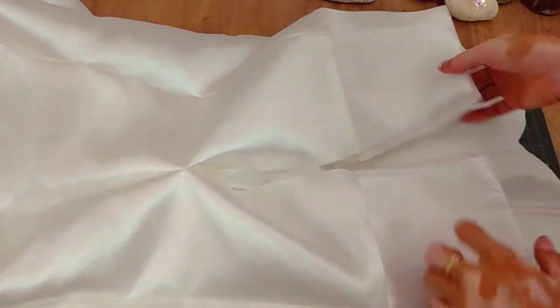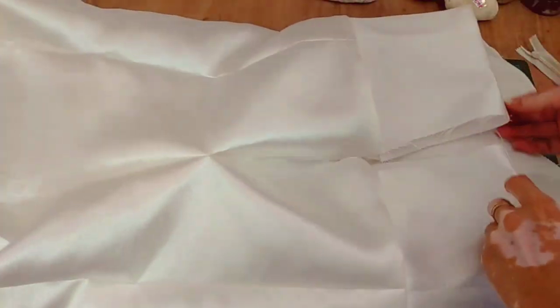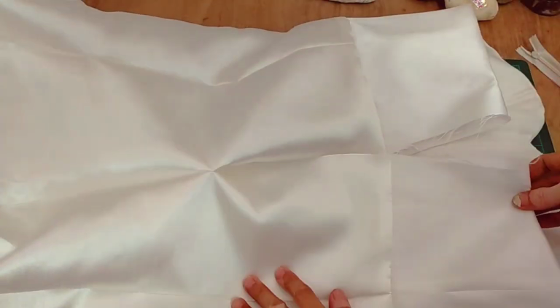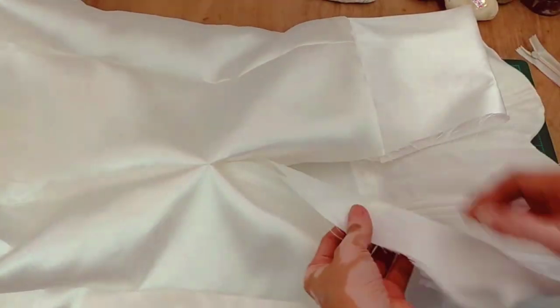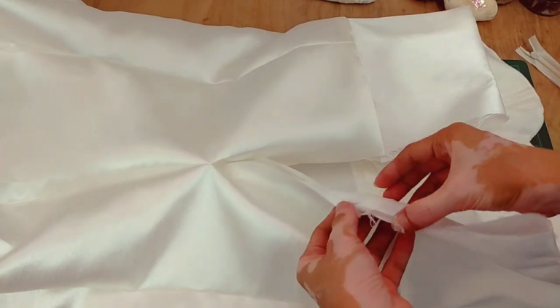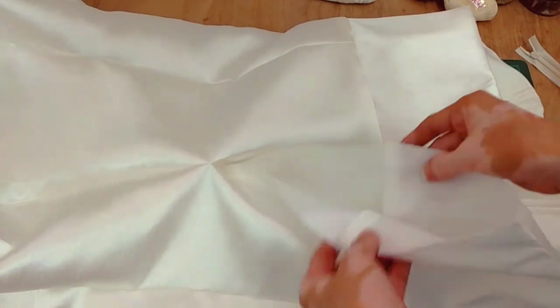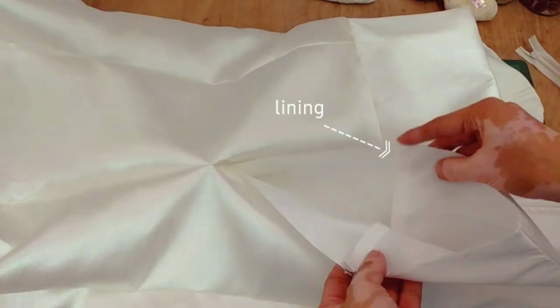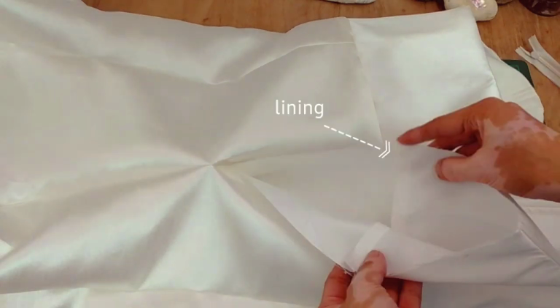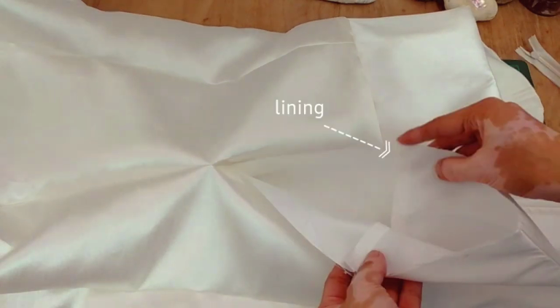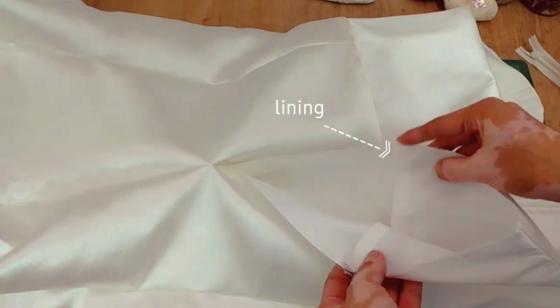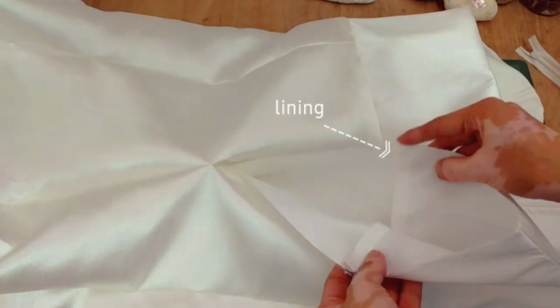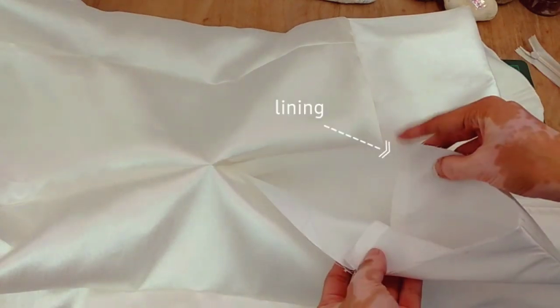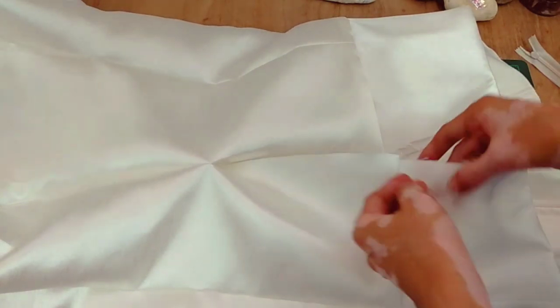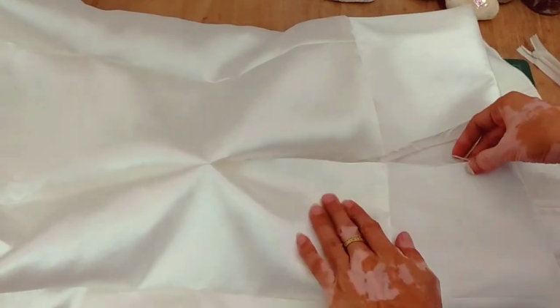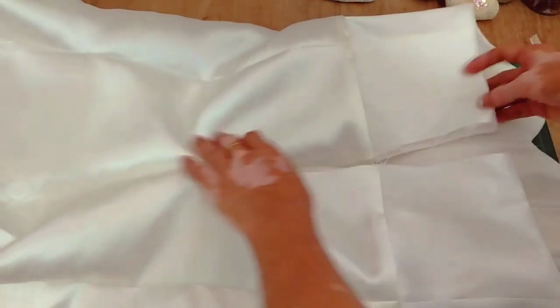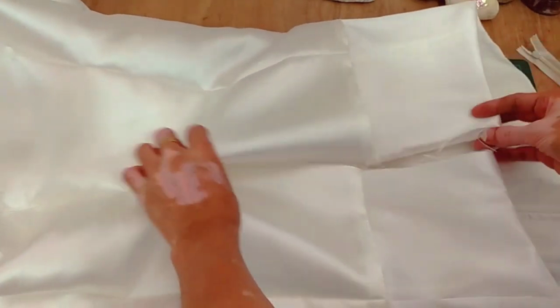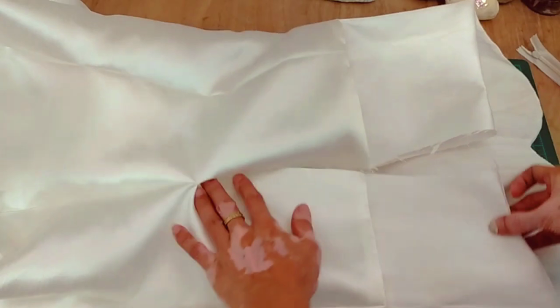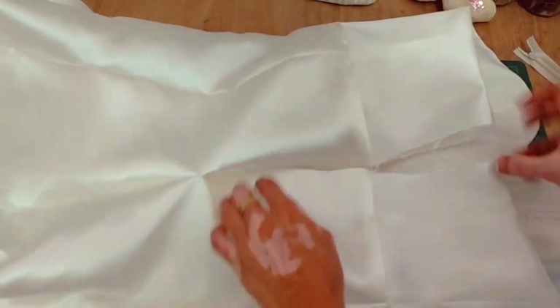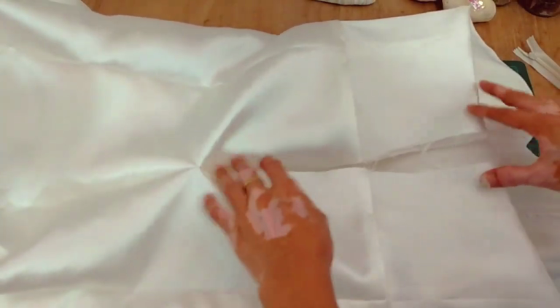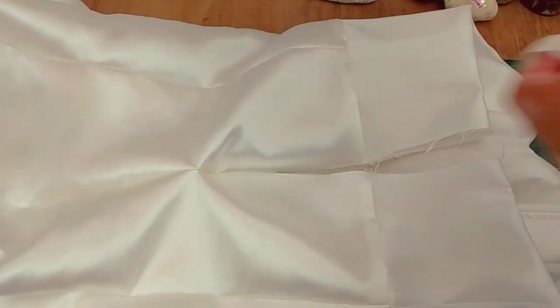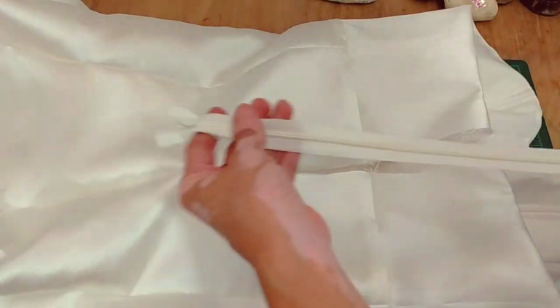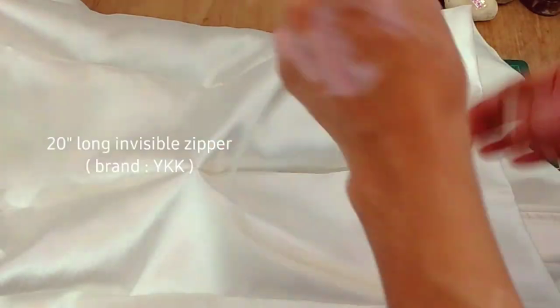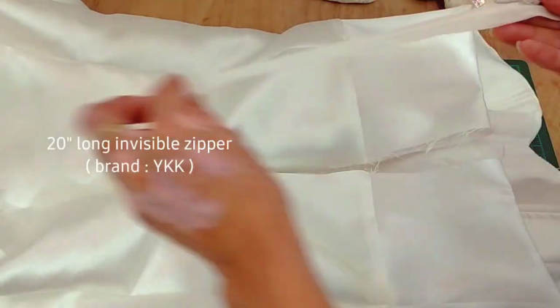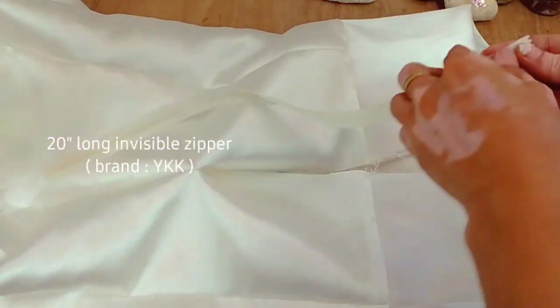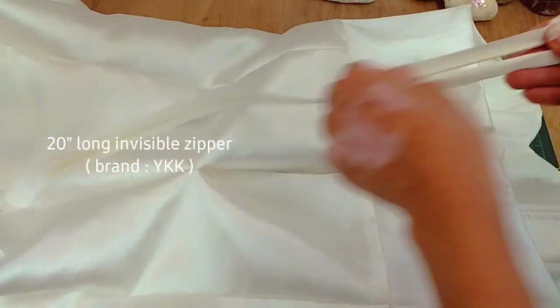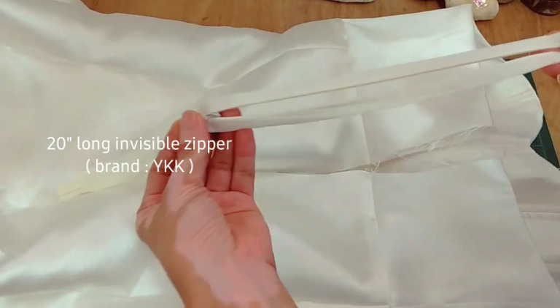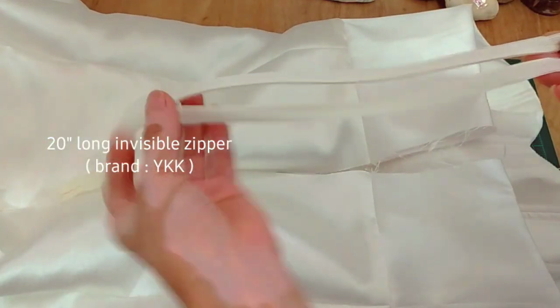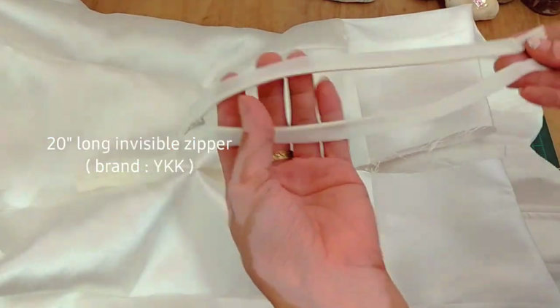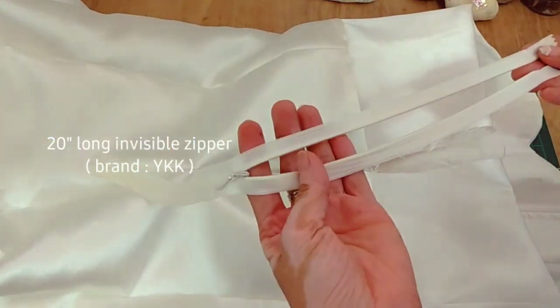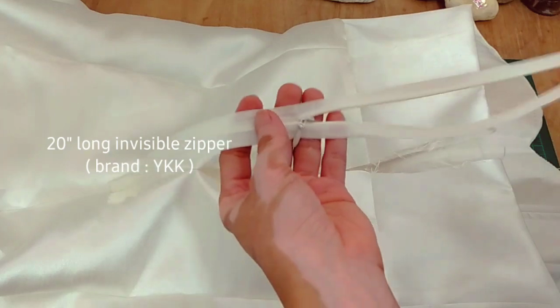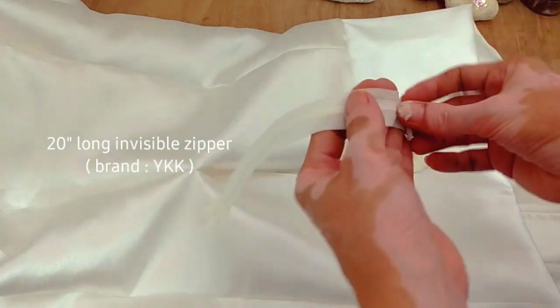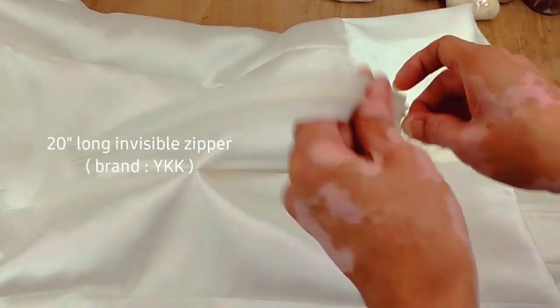This is the dress — it has a lining, and it's a wedding dress. Our zipper is 20 inches long. It's a YKK zipper.